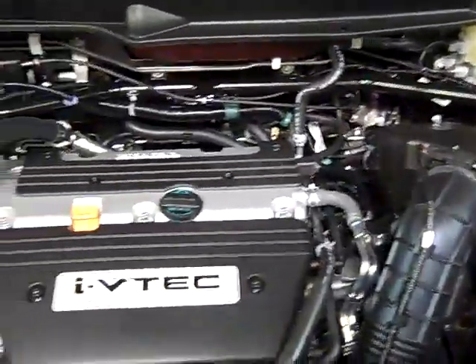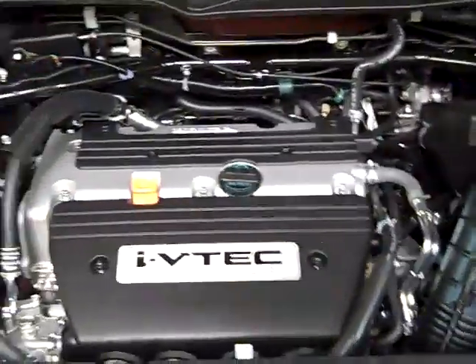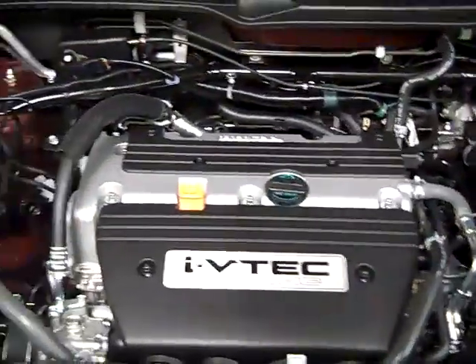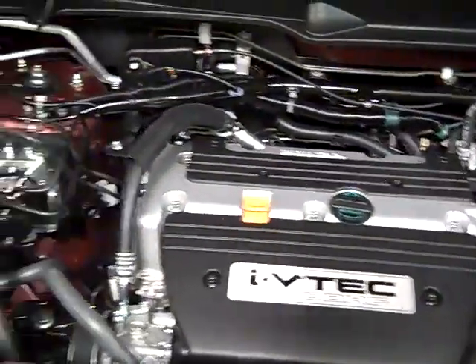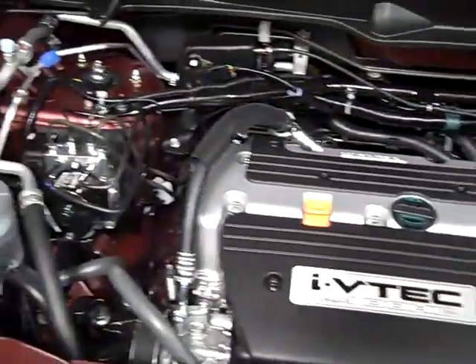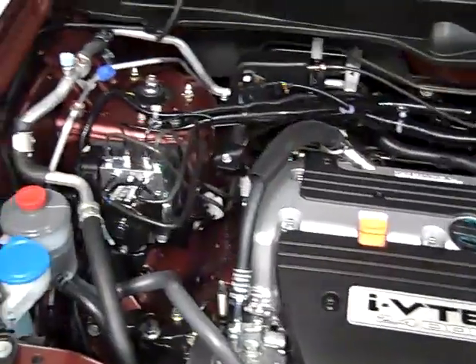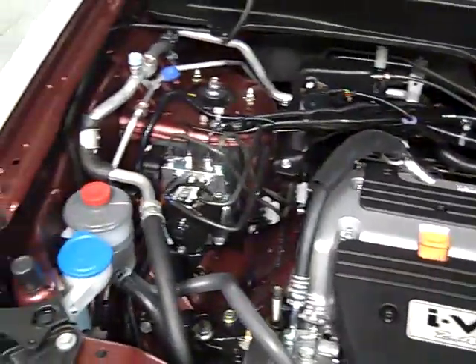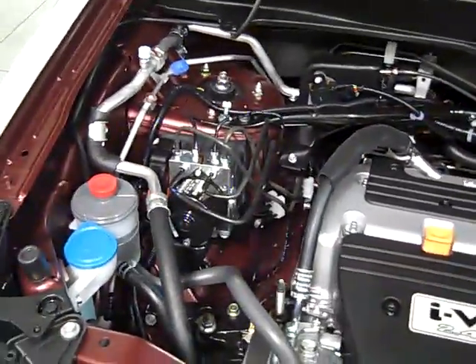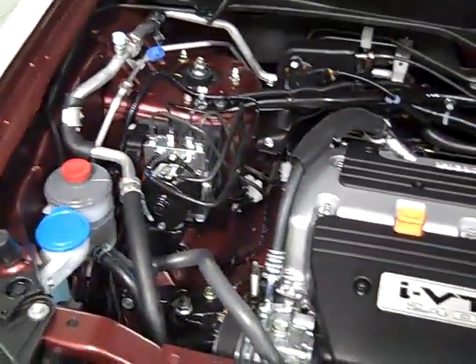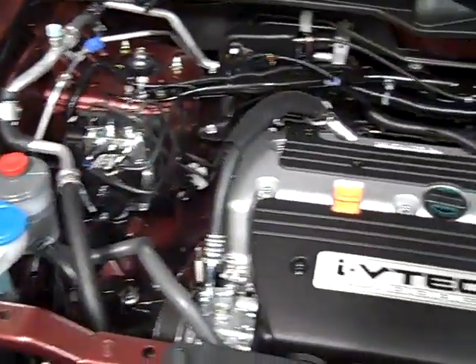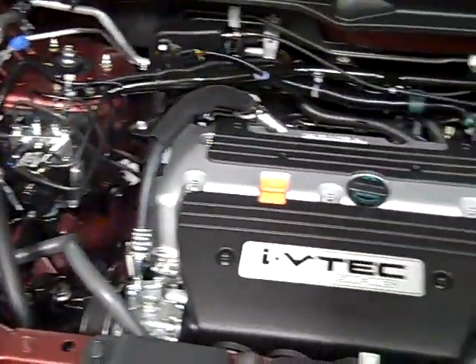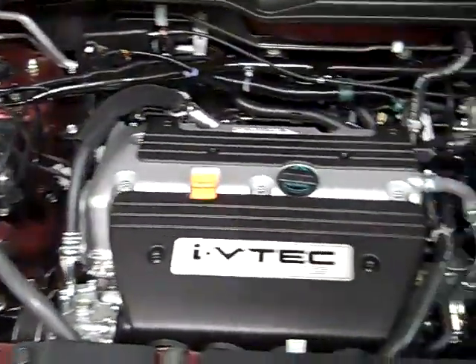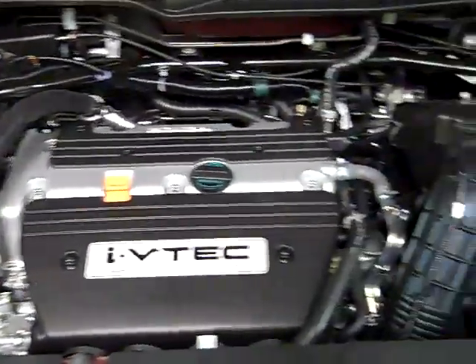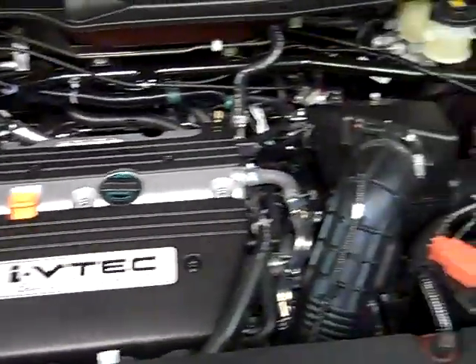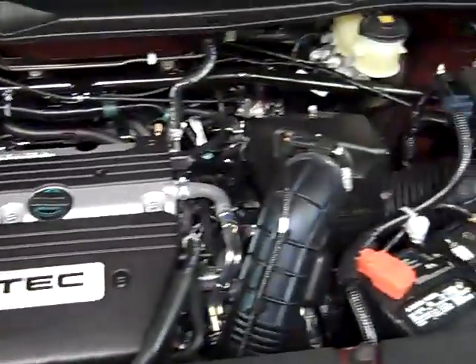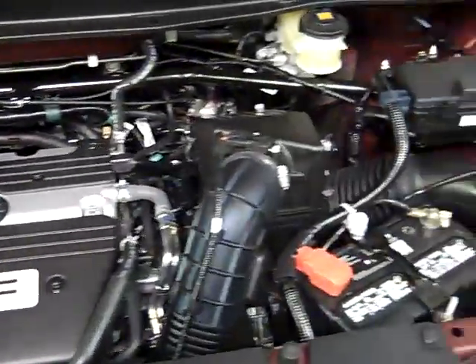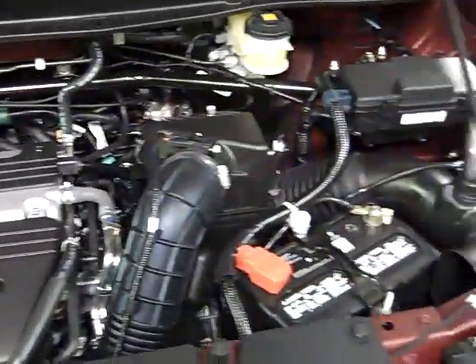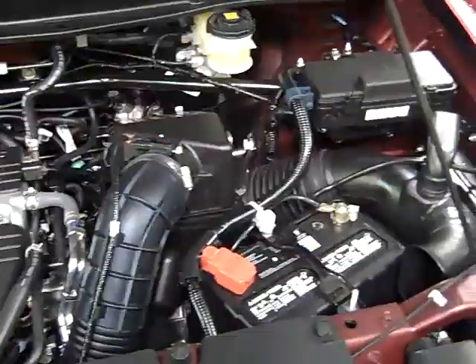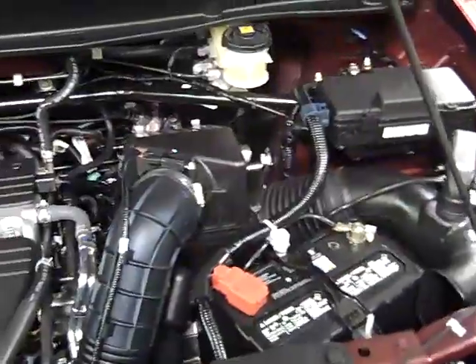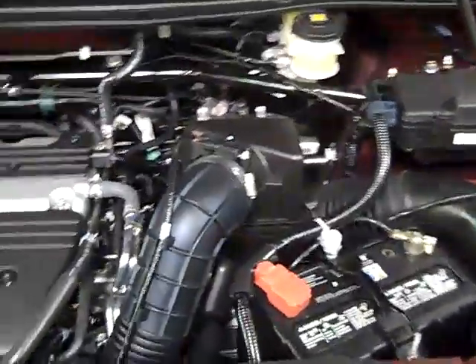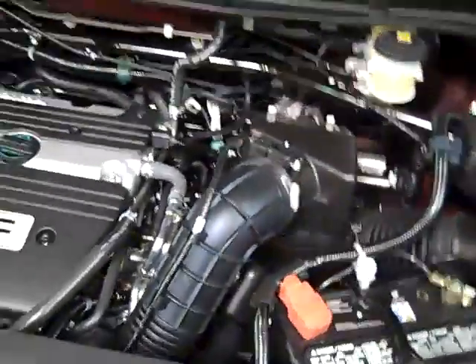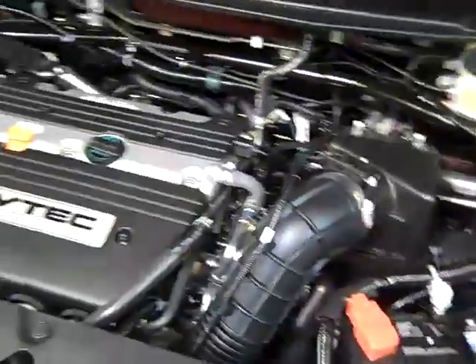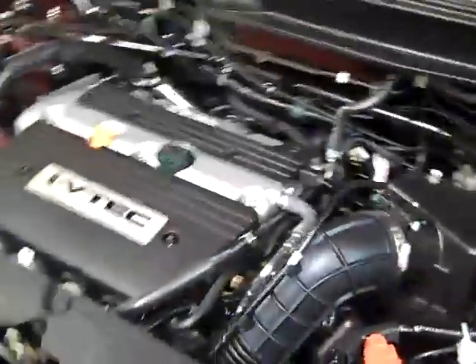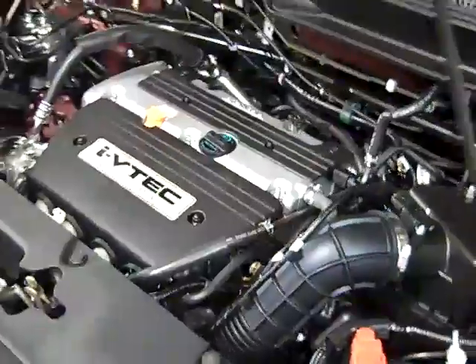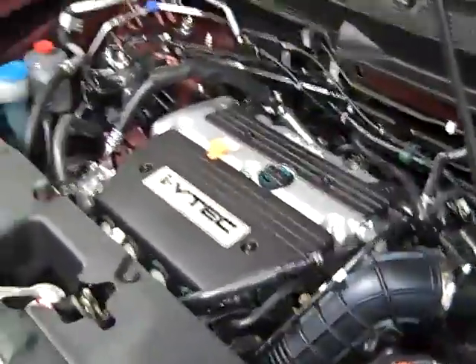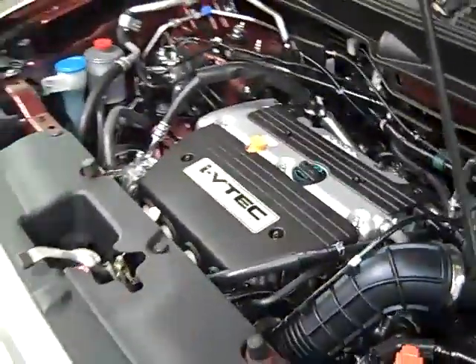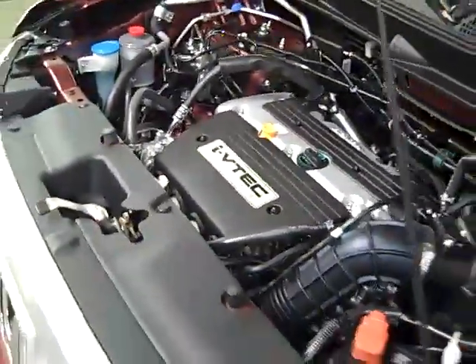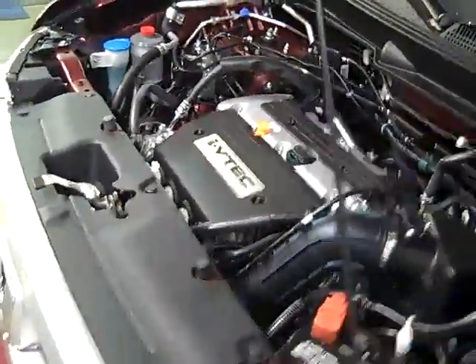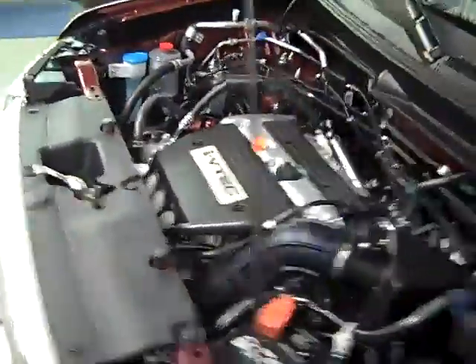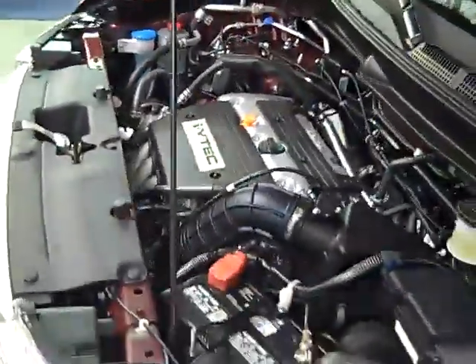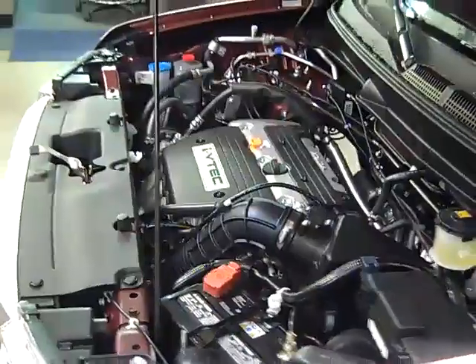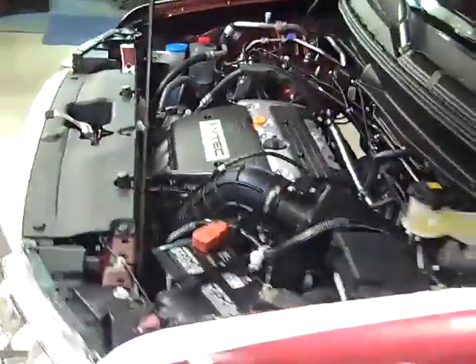The Element comes equipped with a standard 2.4 liter 4-cylinder engine. This engine boasts 166 horsepower, offering the Element excellent acceleration when merging on the freeway, and 24 miles per gallon.